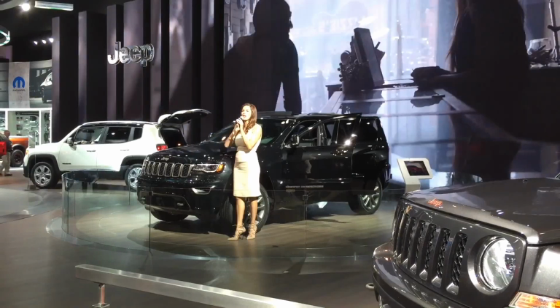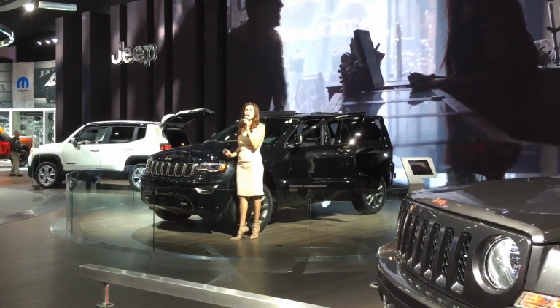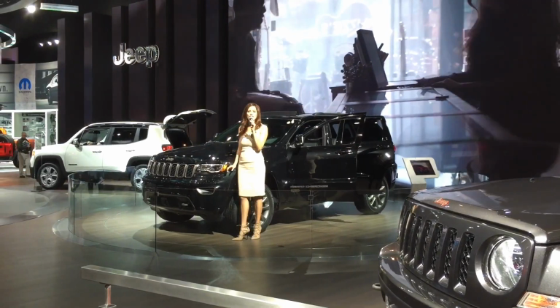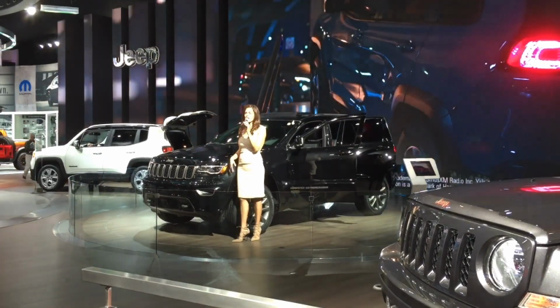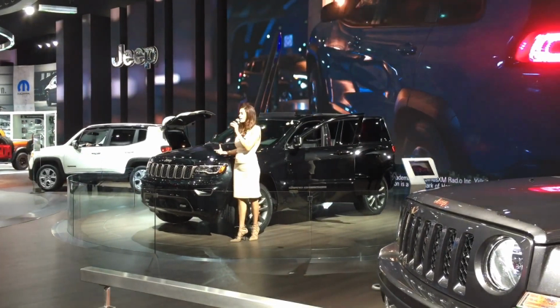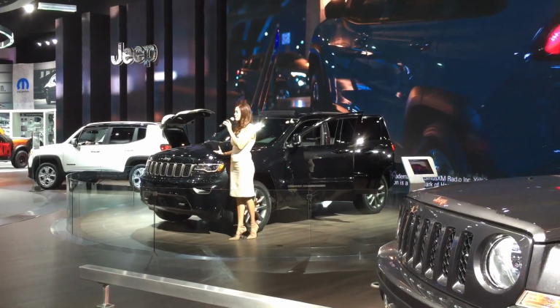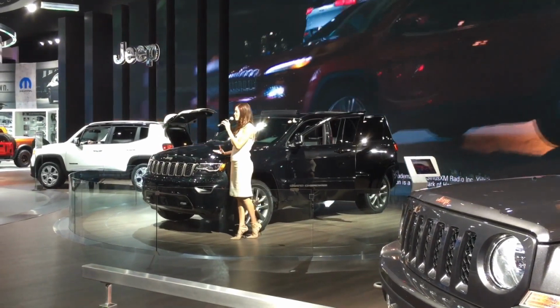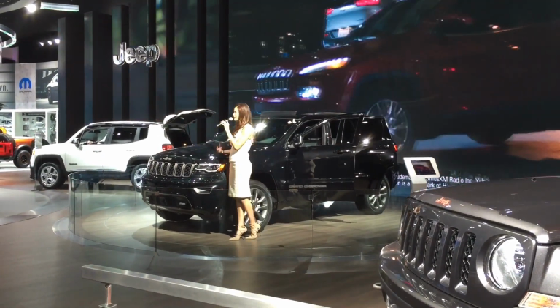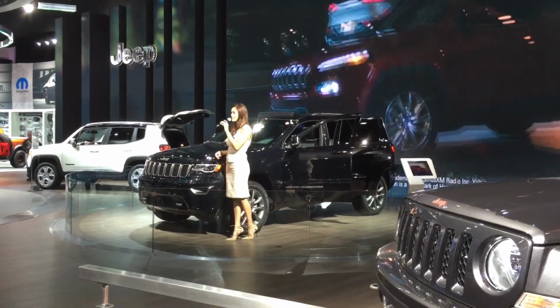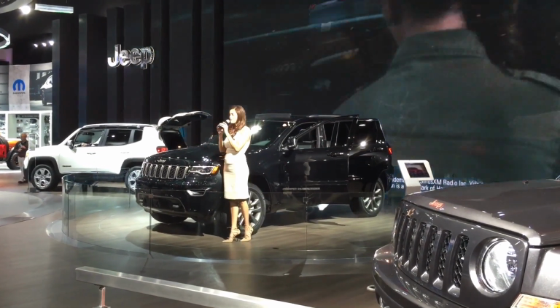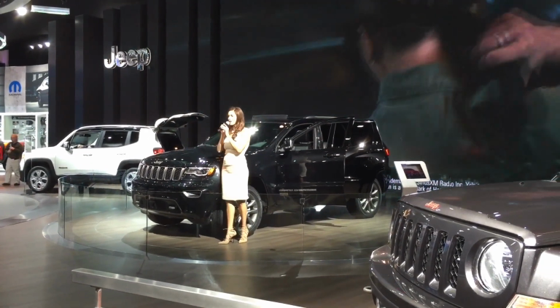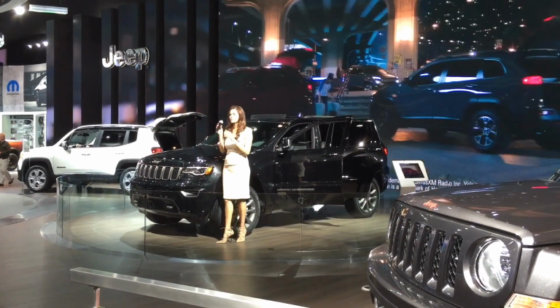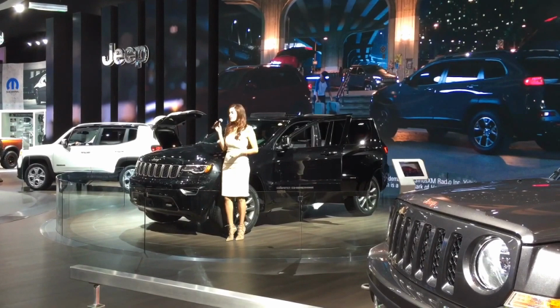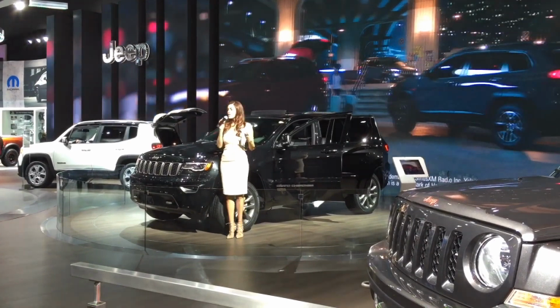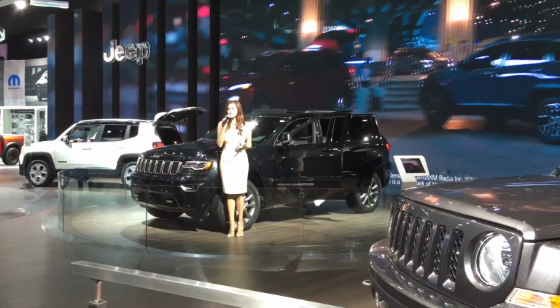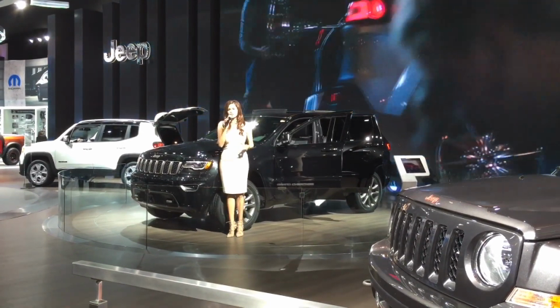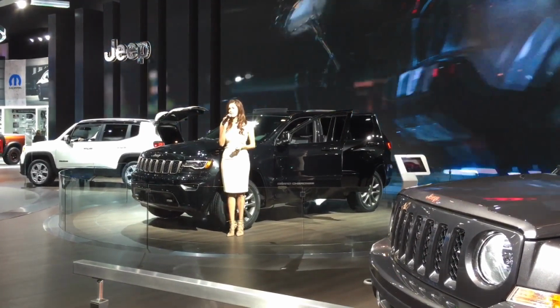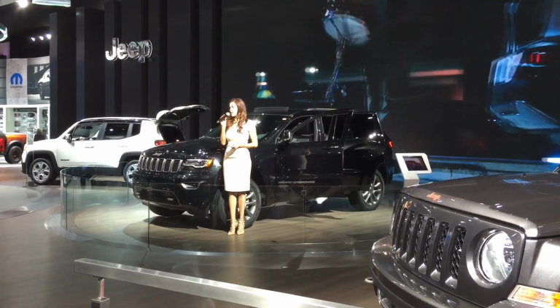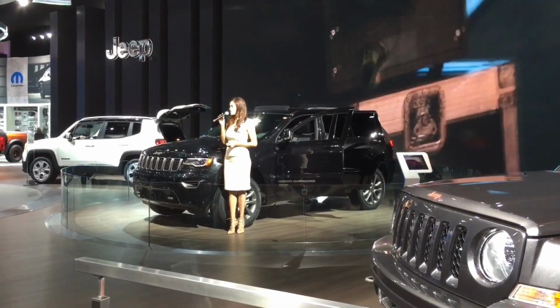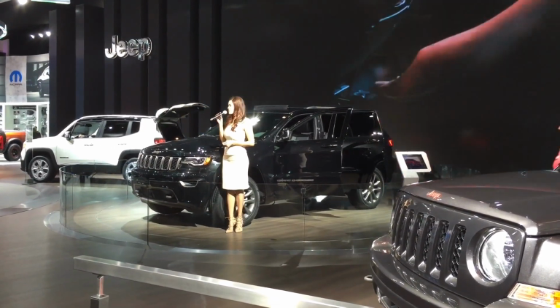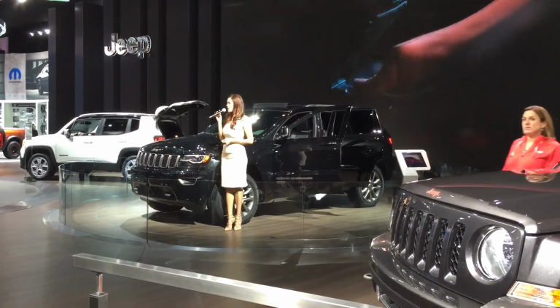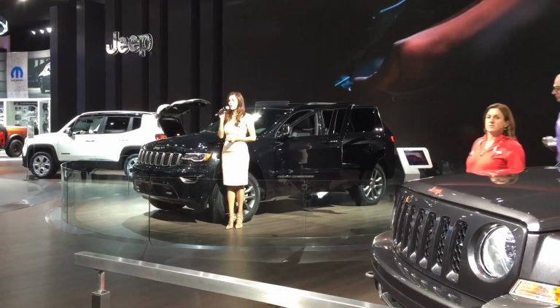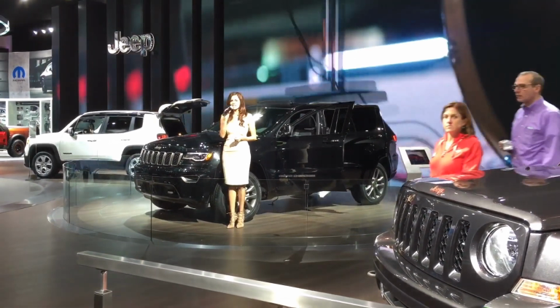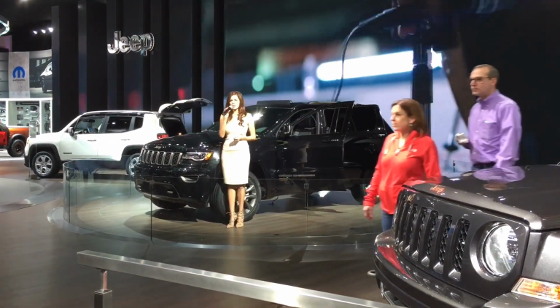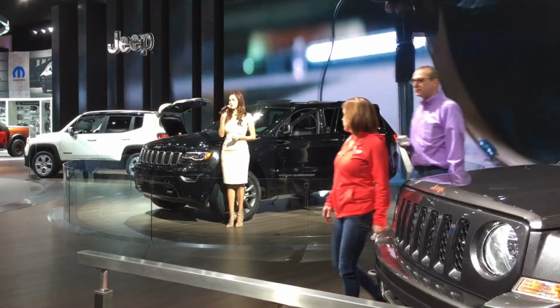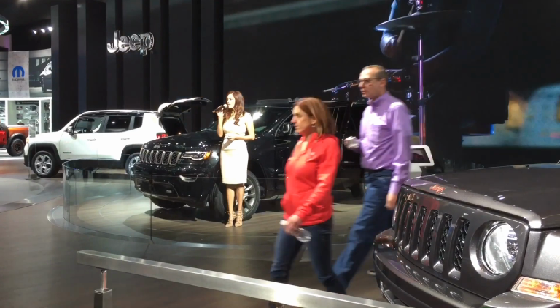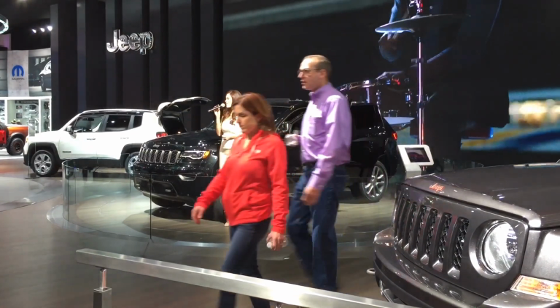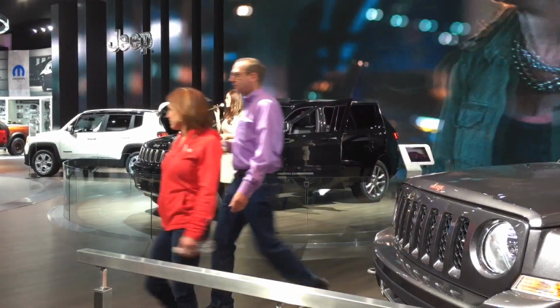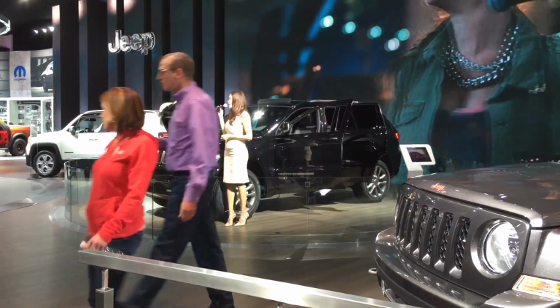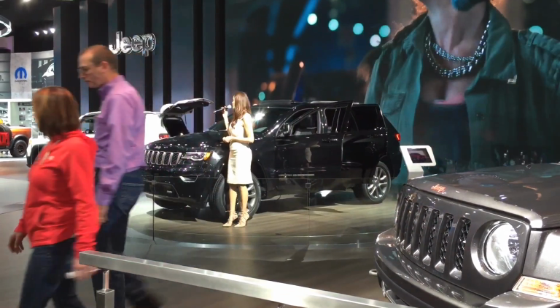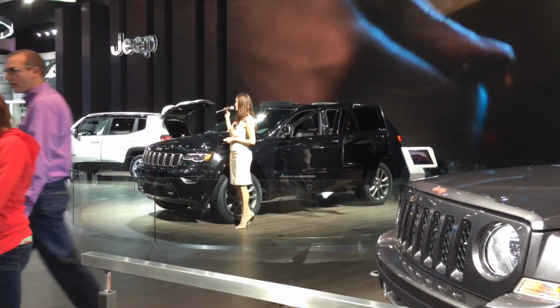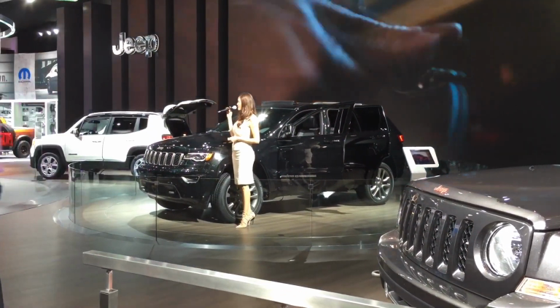Gloss Bronx finish, adding a unique appearance to this exclusive new model. There will be two versions of the 75th Anniversary Grand Cherokee, one based on the Laredo trim and the other on the popular Grand Cherokee Limited.